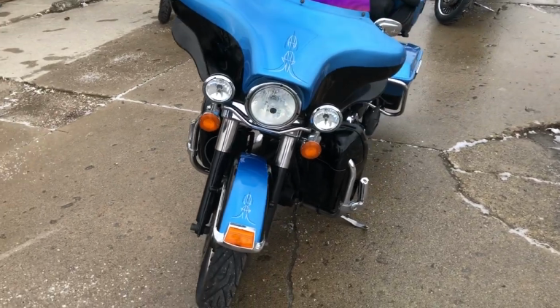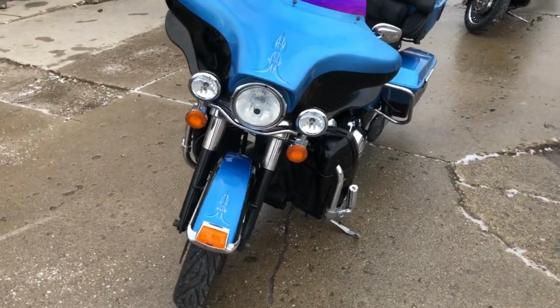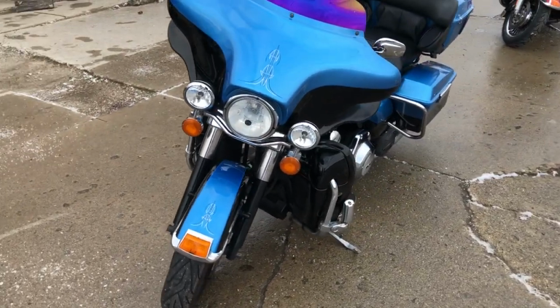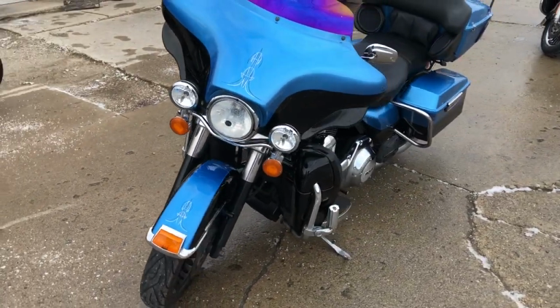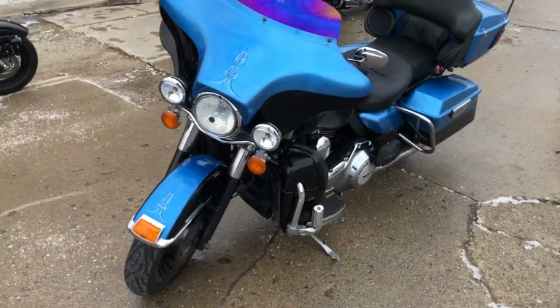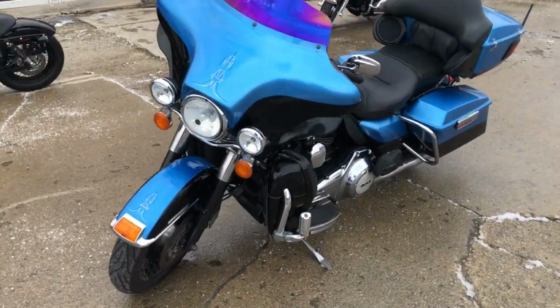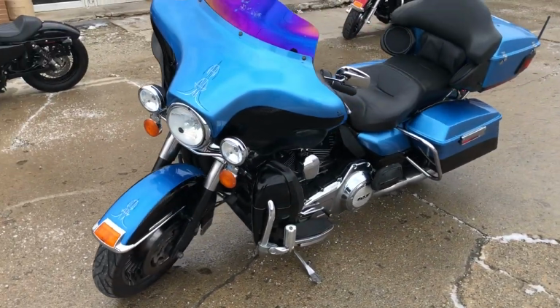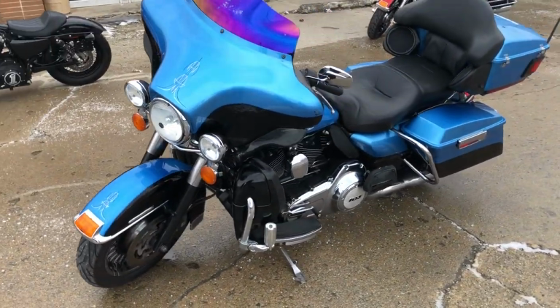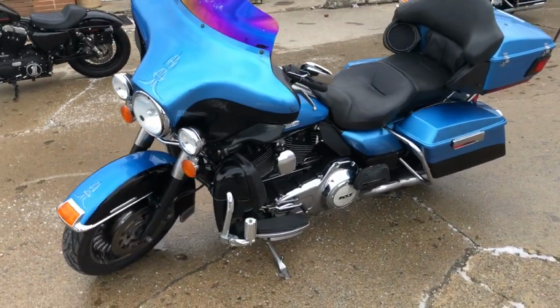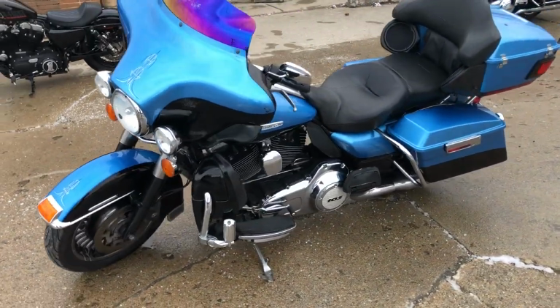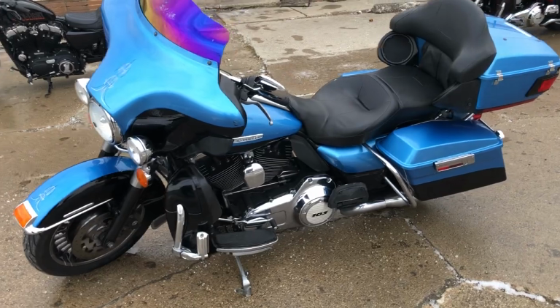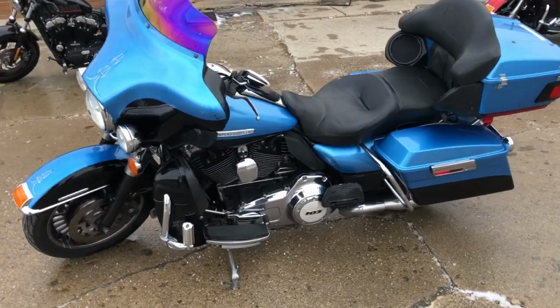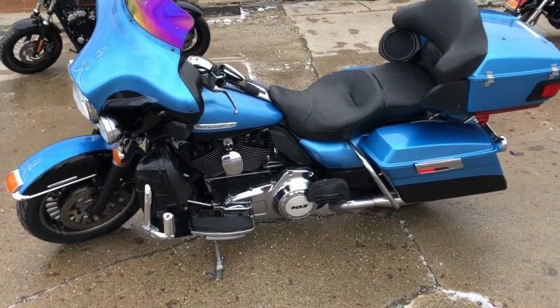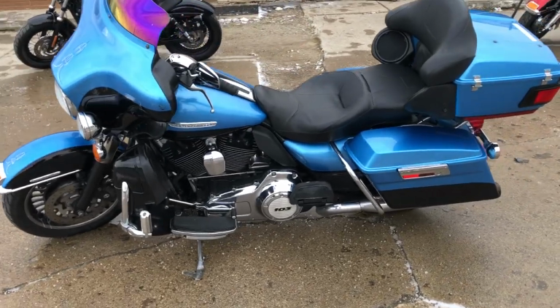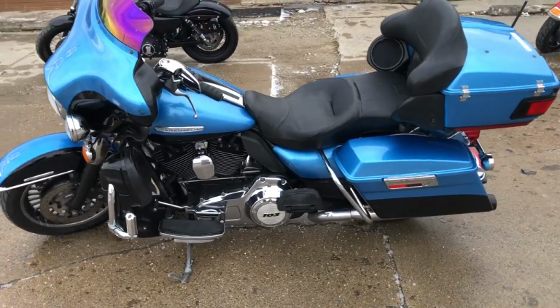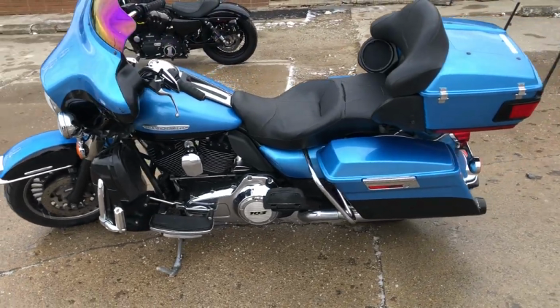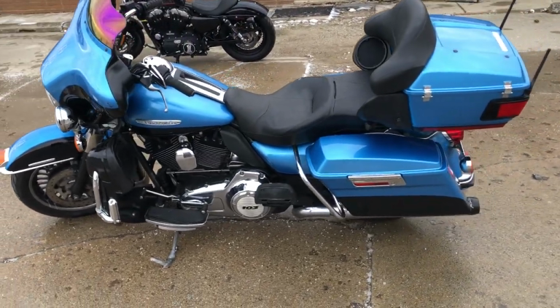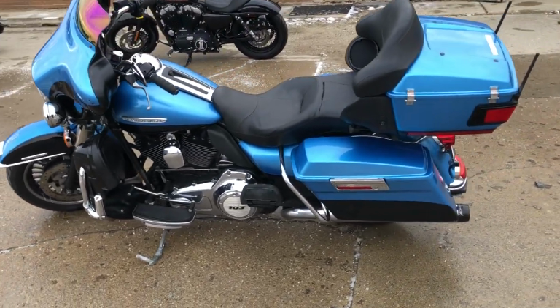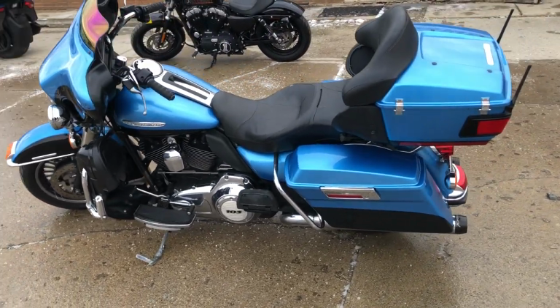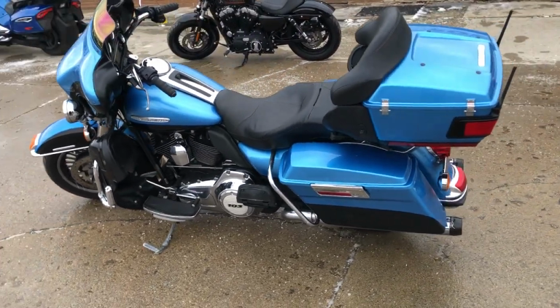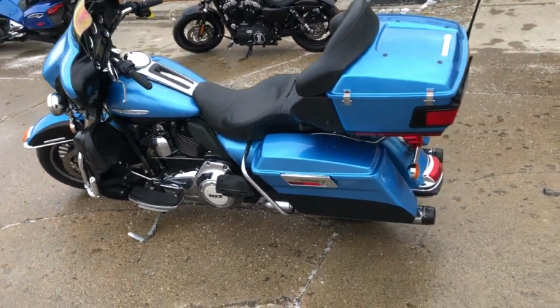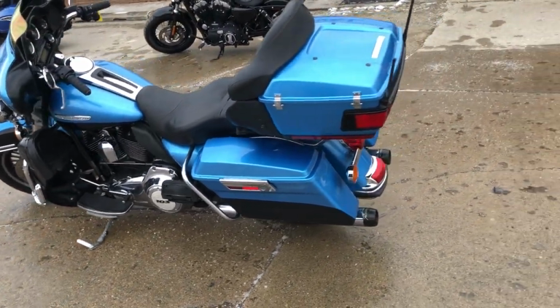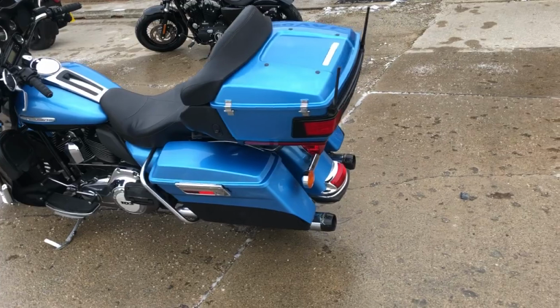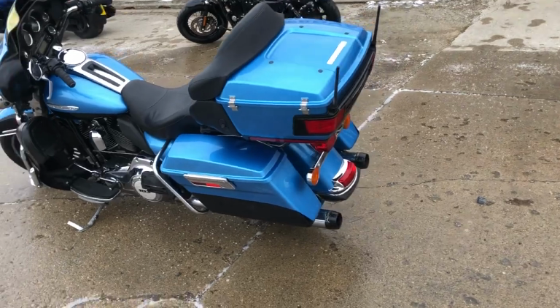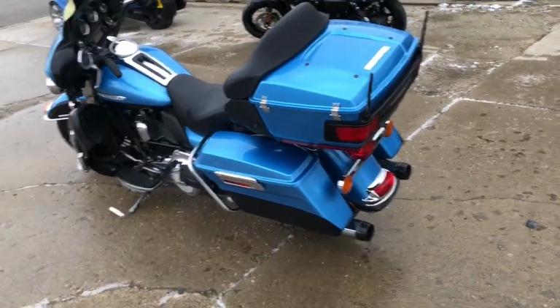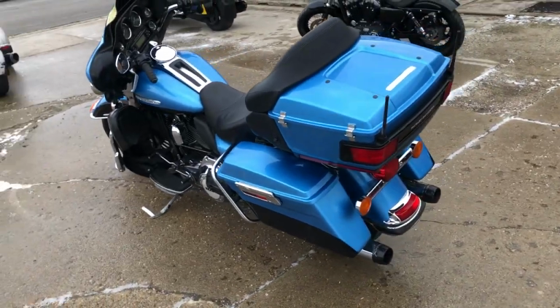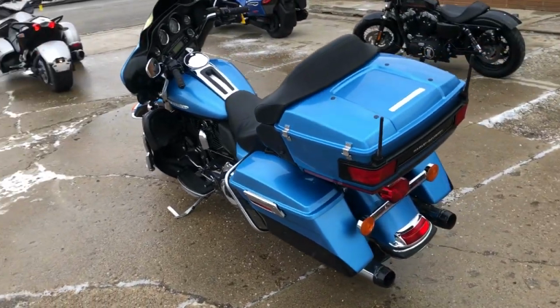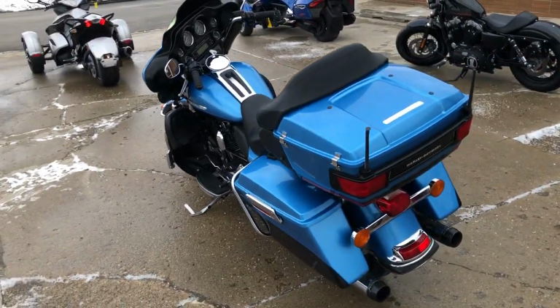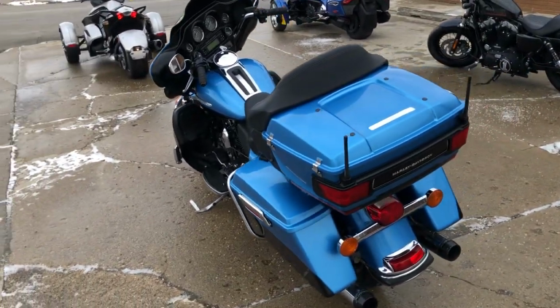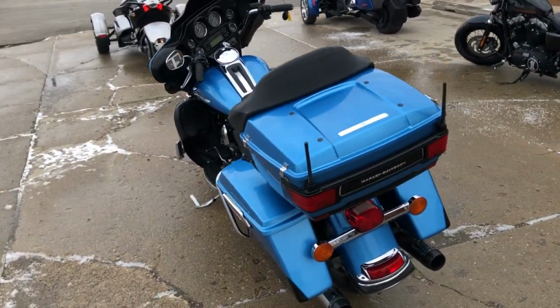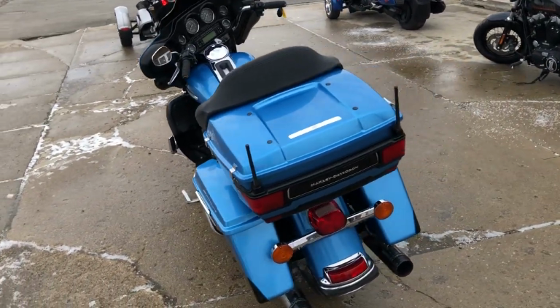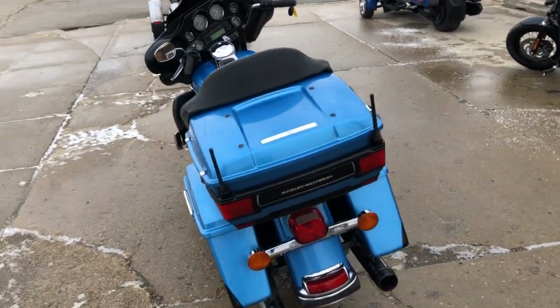It's got that 103 motor, dual ride hard exhaust. This Harley looks sharp, runs strong, just serviced here at the dealership. Inspected, all the fluid changes, things tuned up, ready to go. Hit the button and go, crank up the tunes.